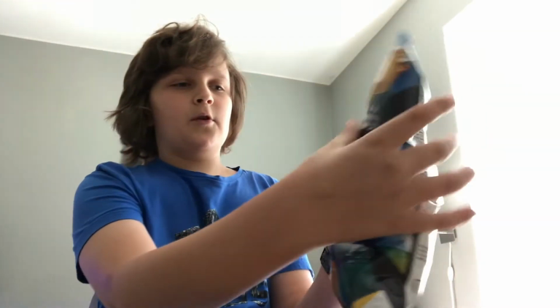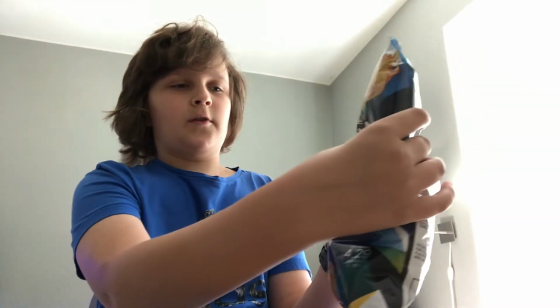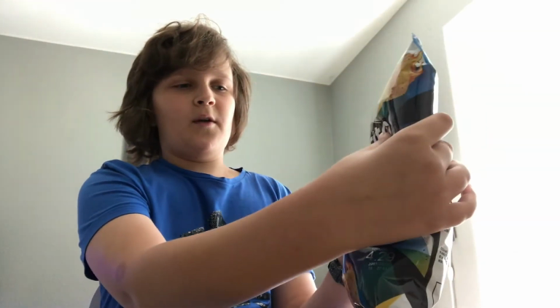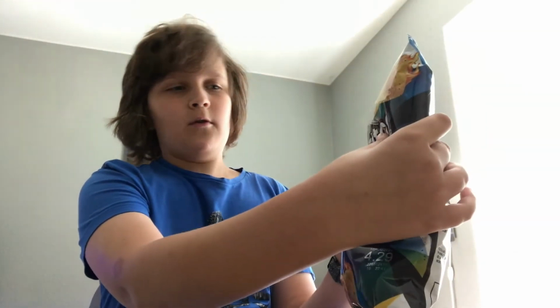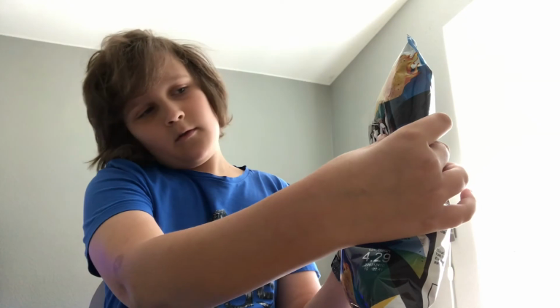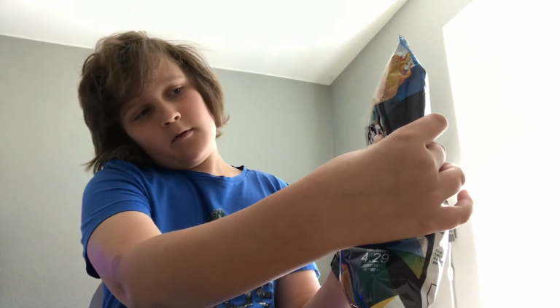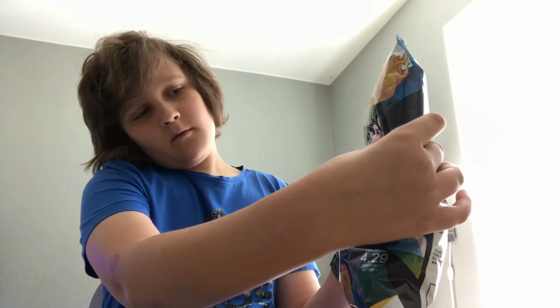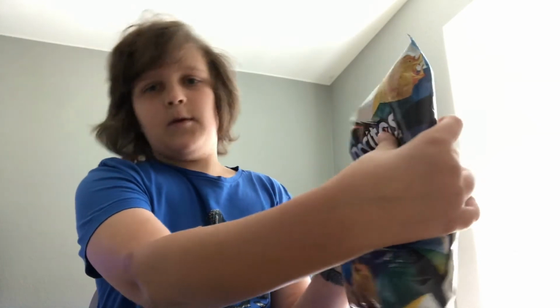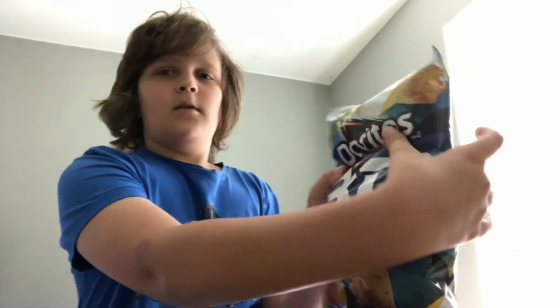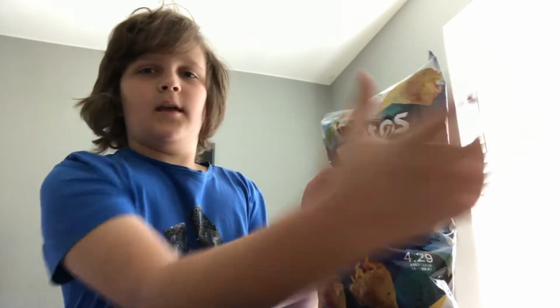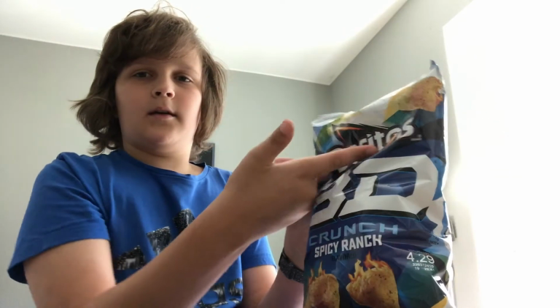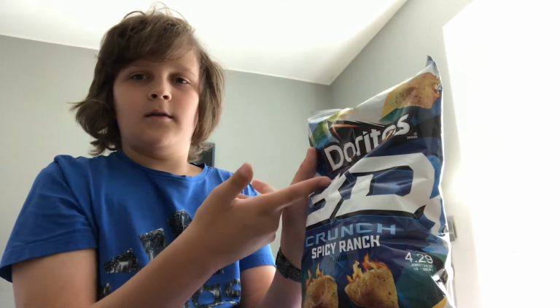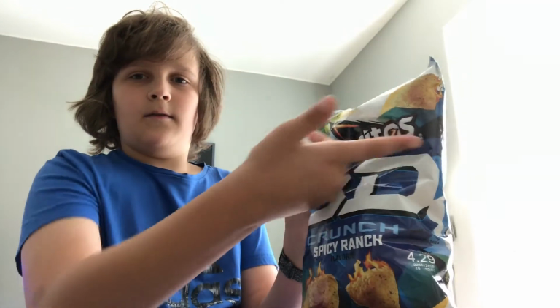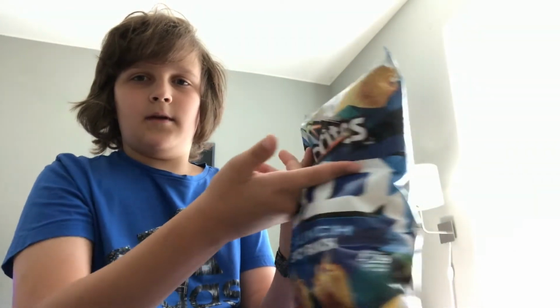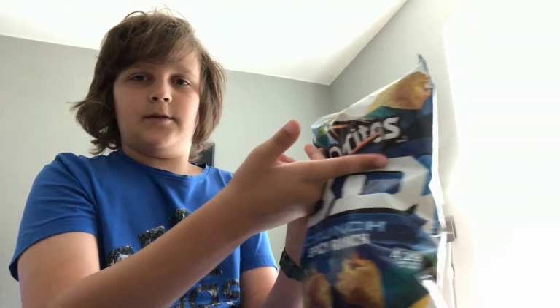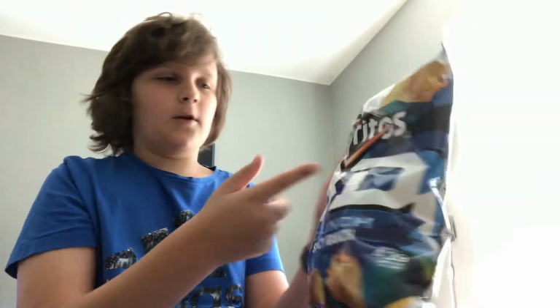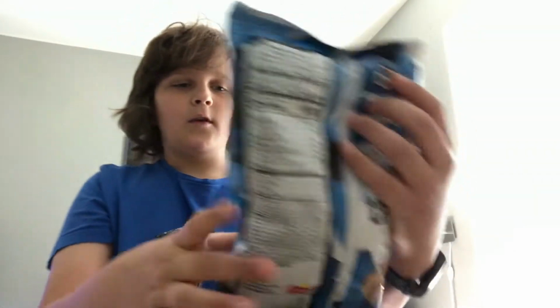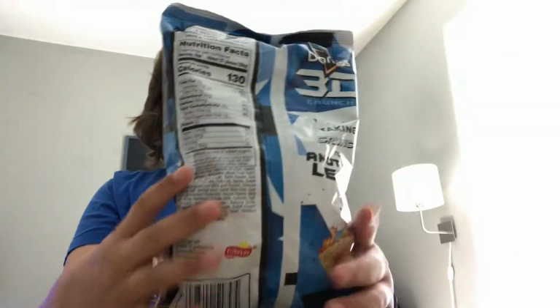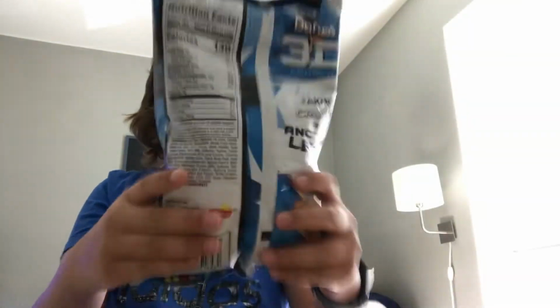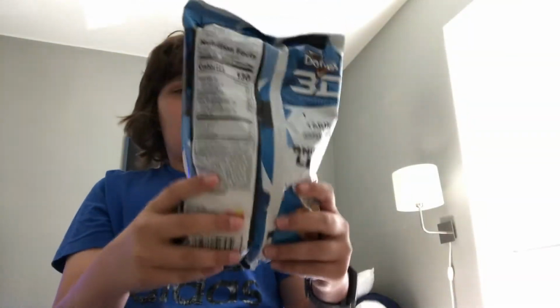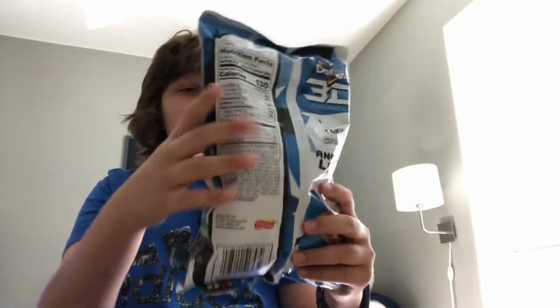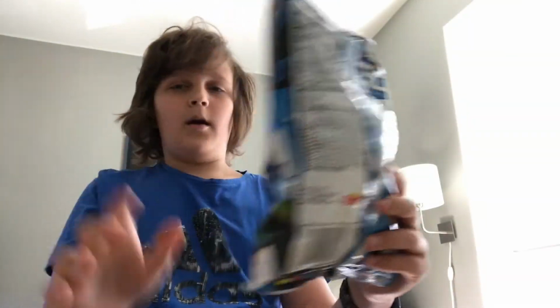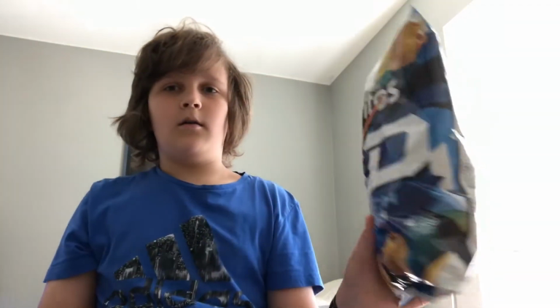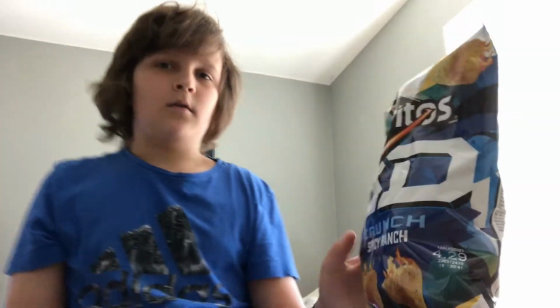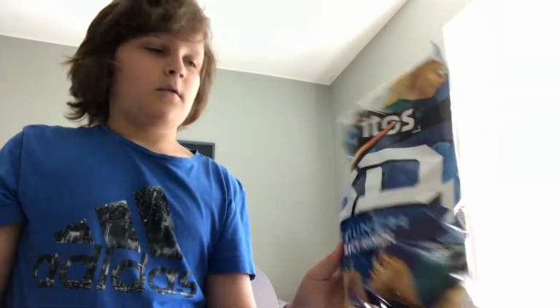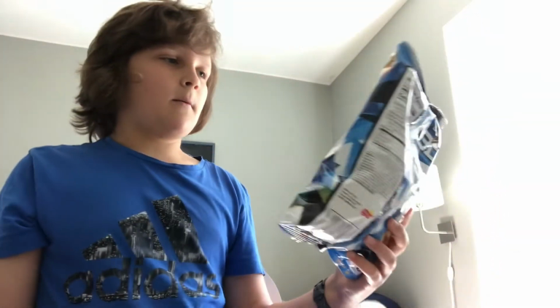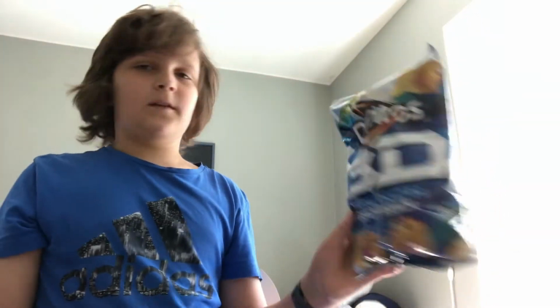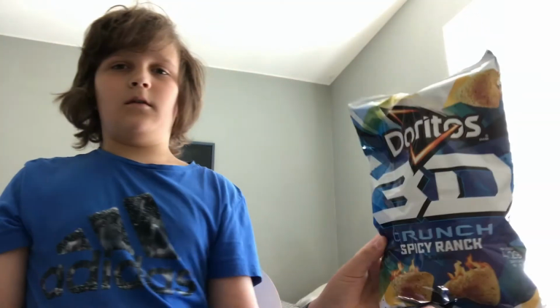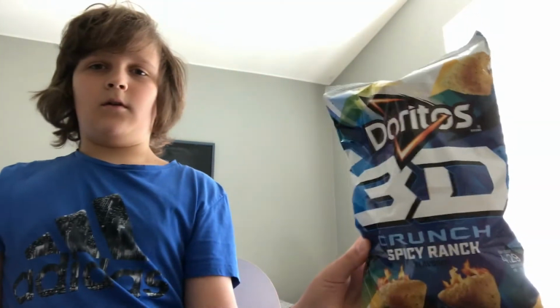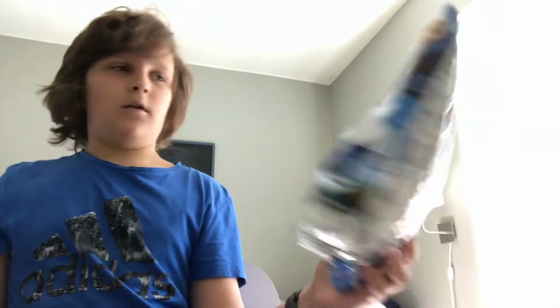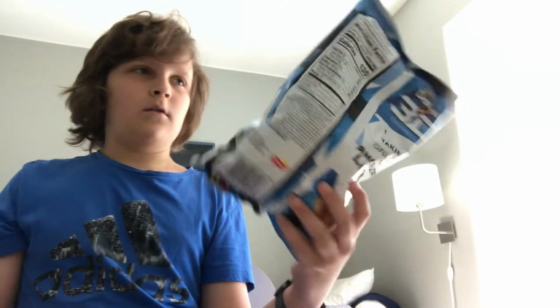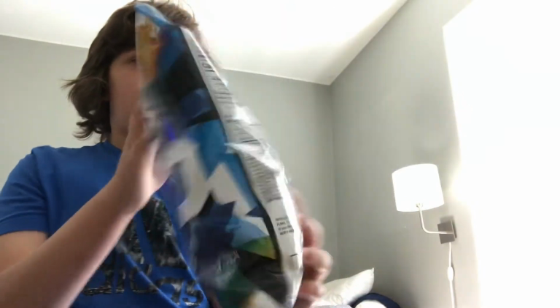The bag is like two thirds of the way full. Yeah, like two thirds. But anyway, this is it — let's see.